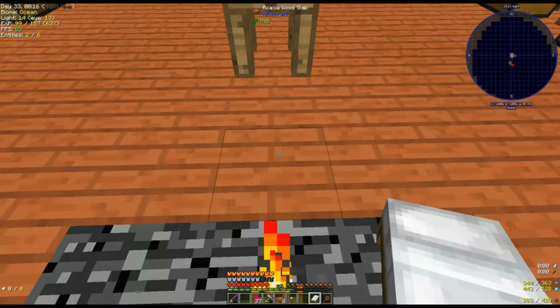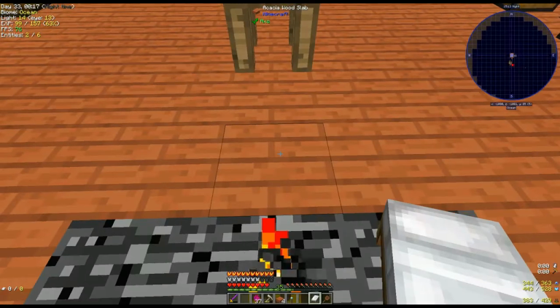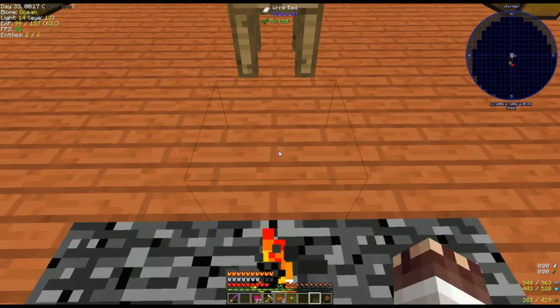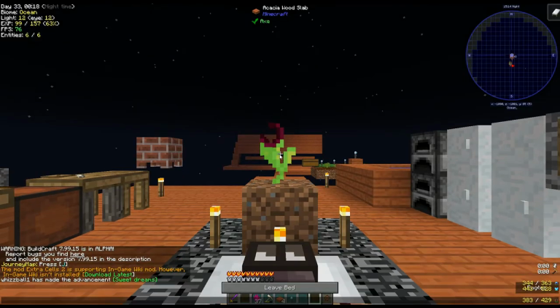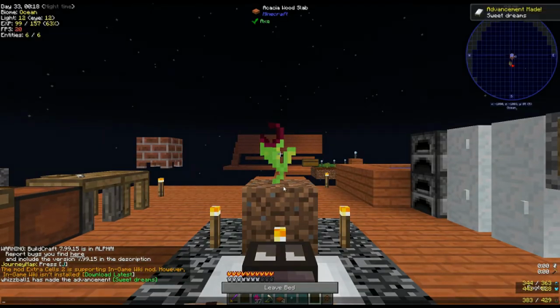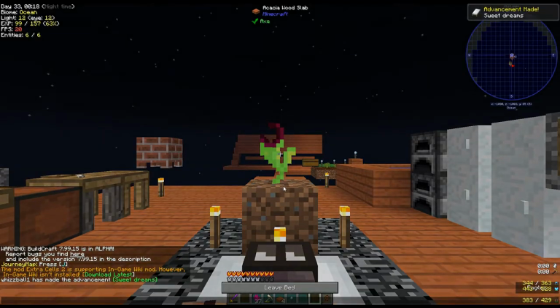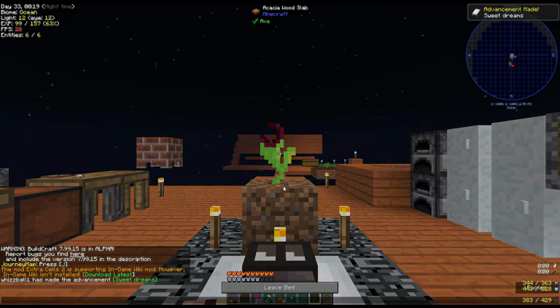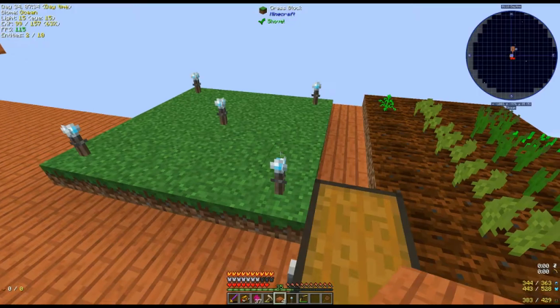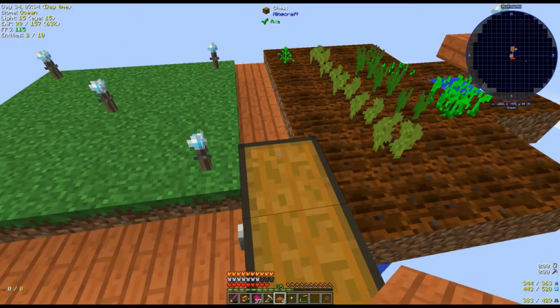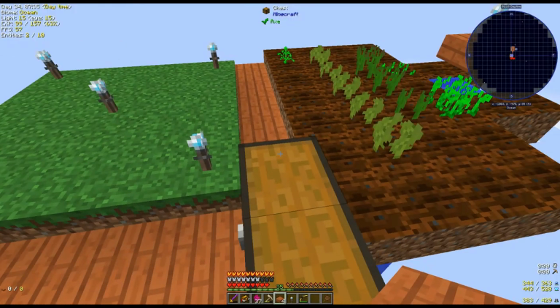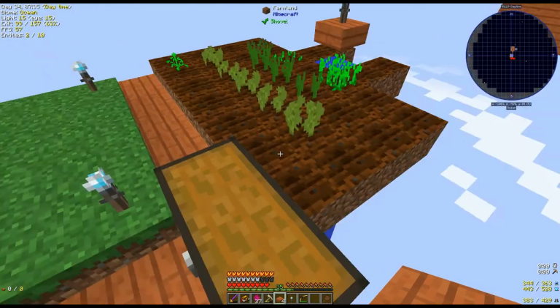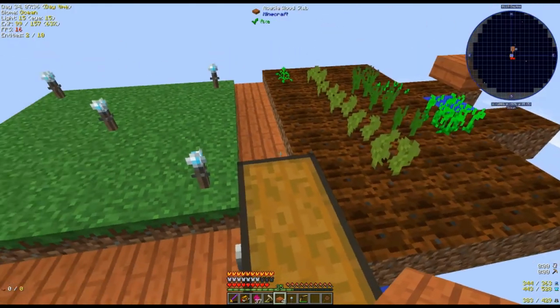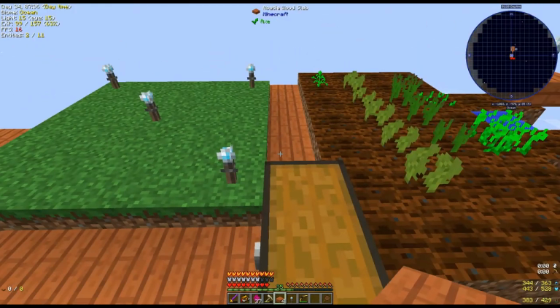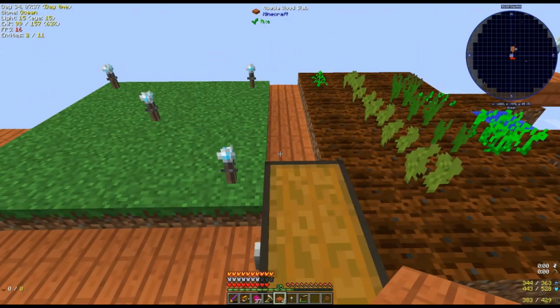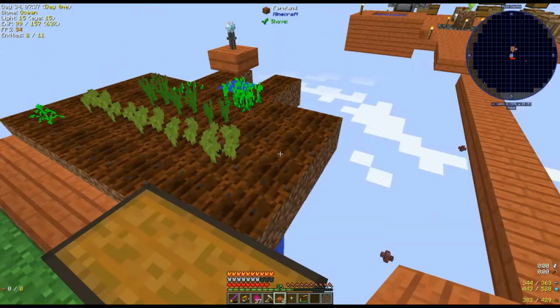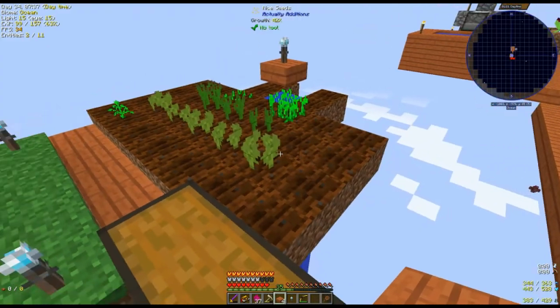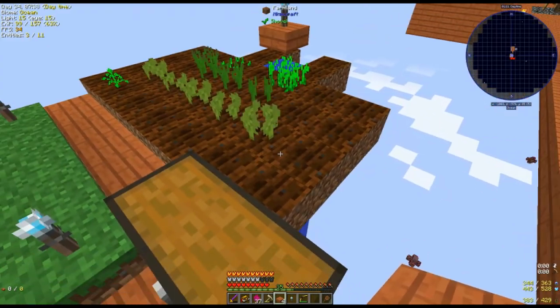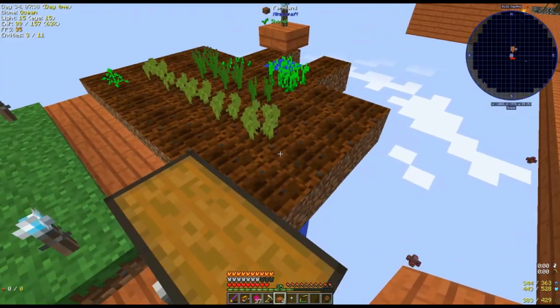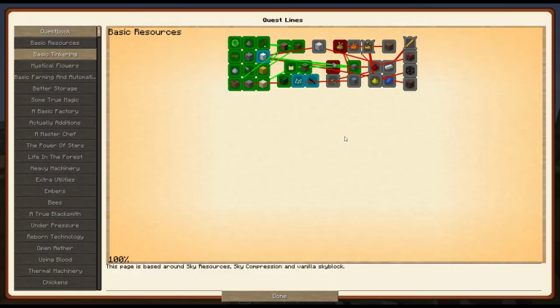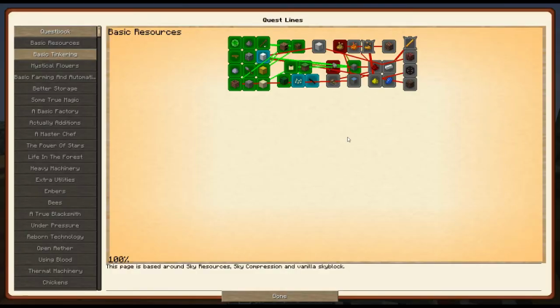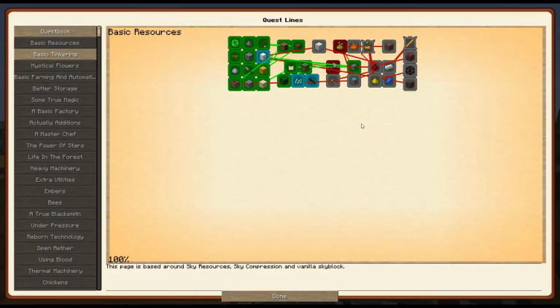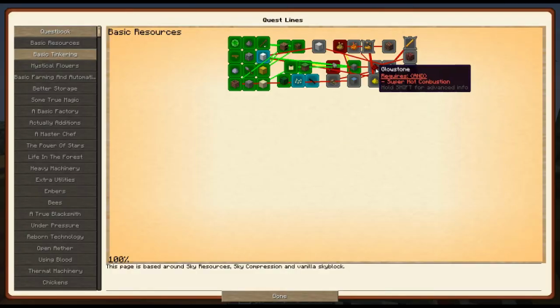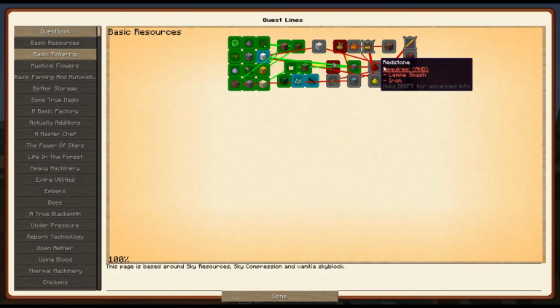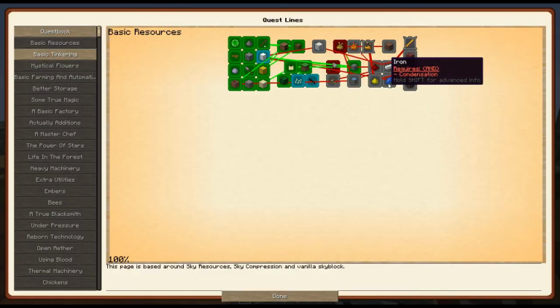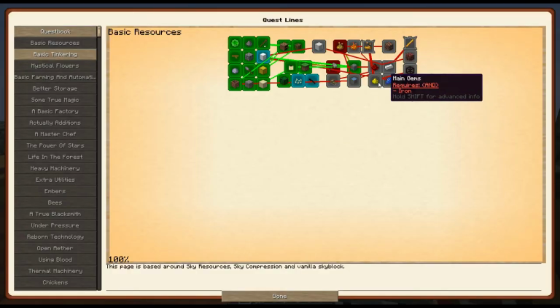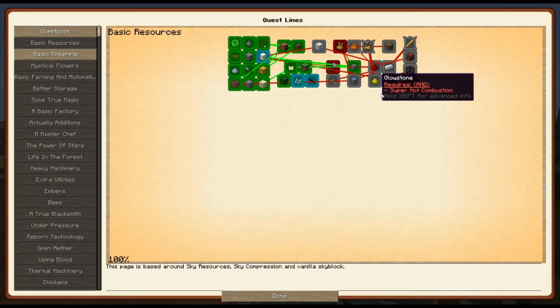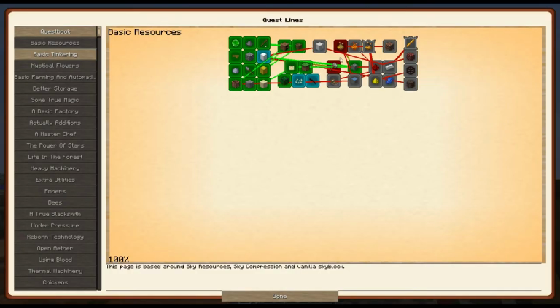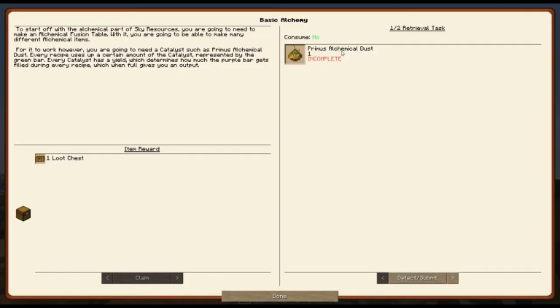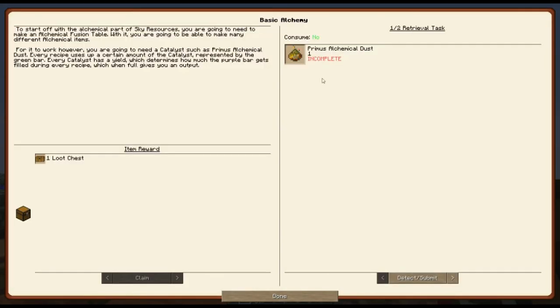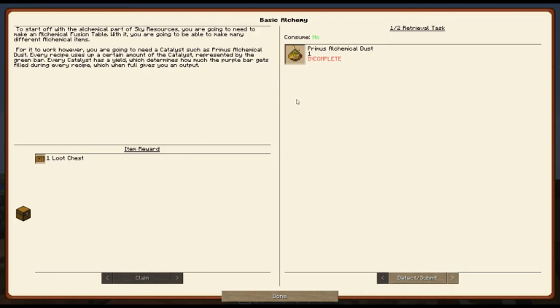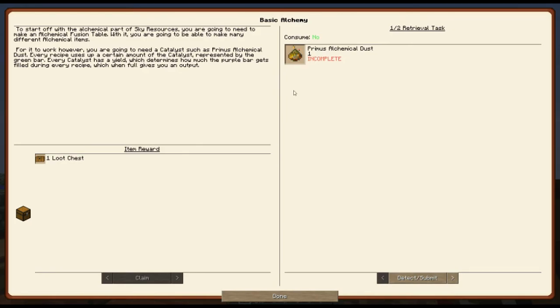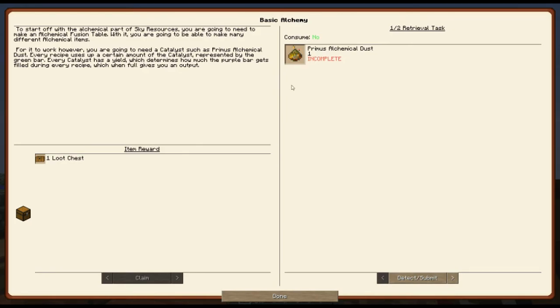Behold, a bed made with wool from strings. Between this episode and last, I completed the seeds quest so that I could make this farm. My real goal for today, however, is to make basic materials. To do that, we're going to have to start with basic alchemy.